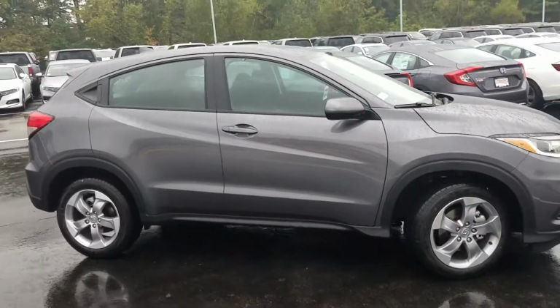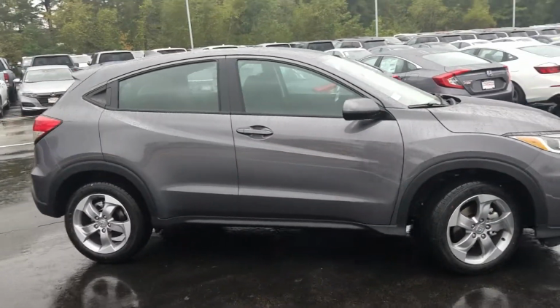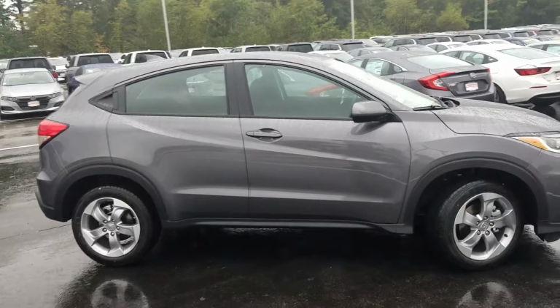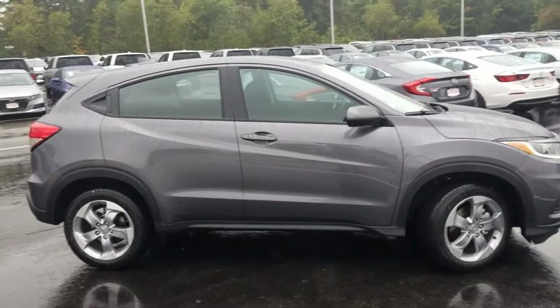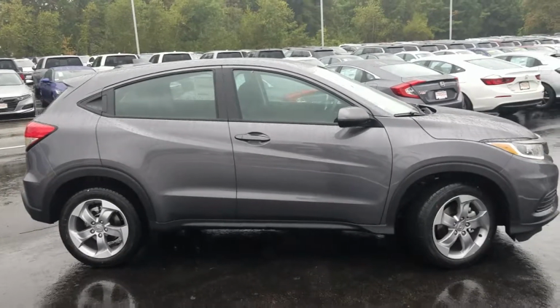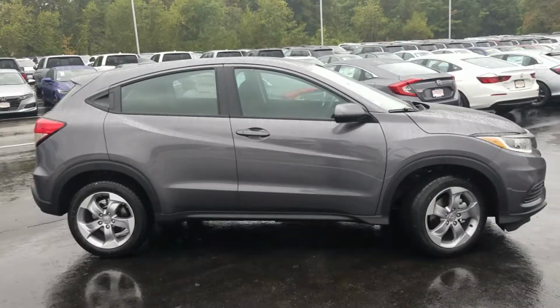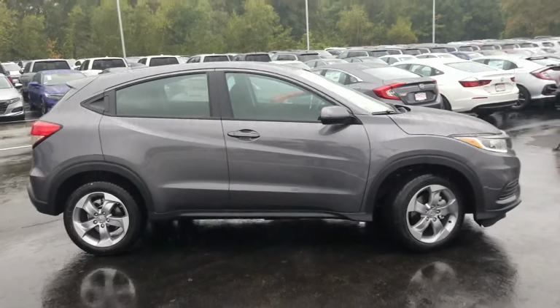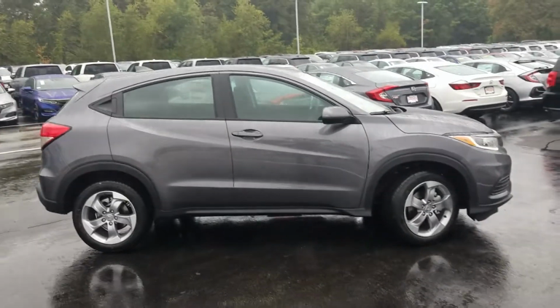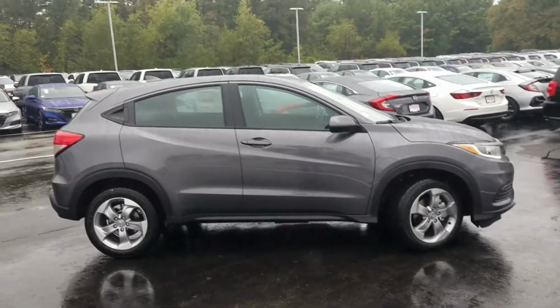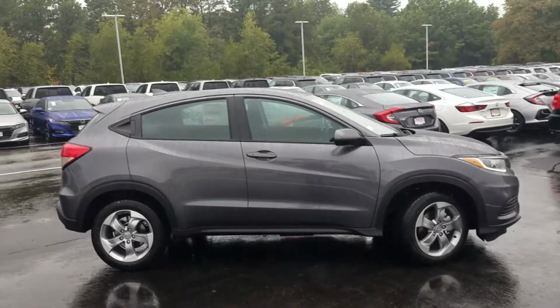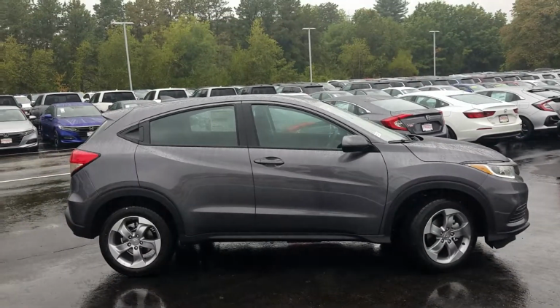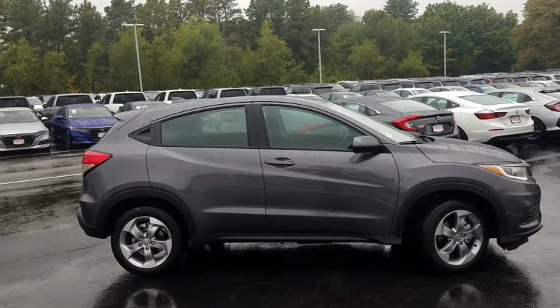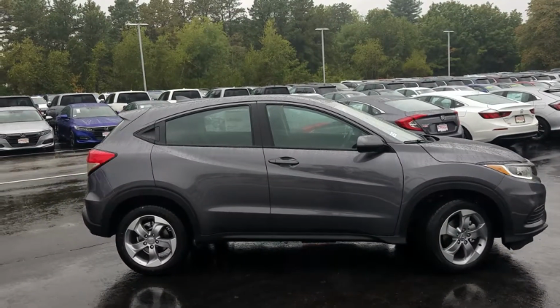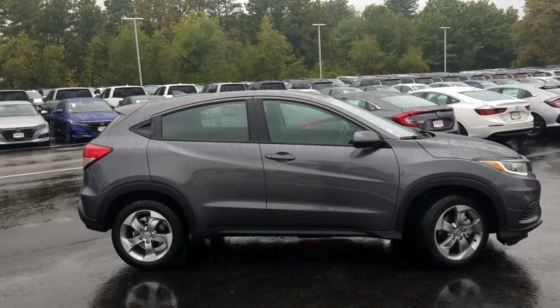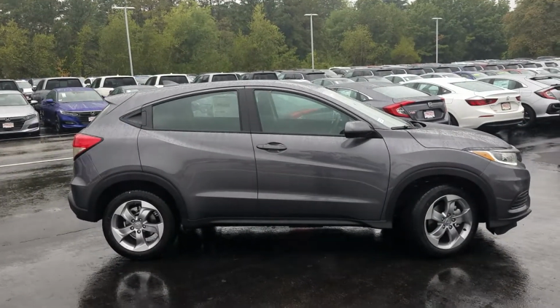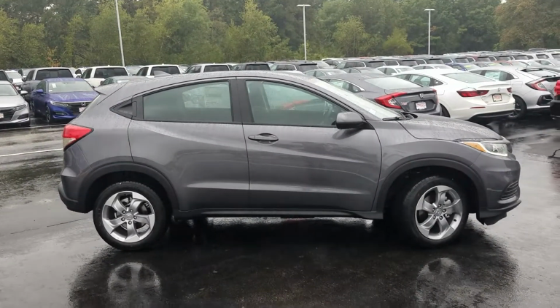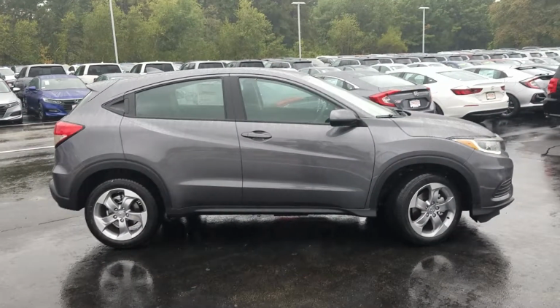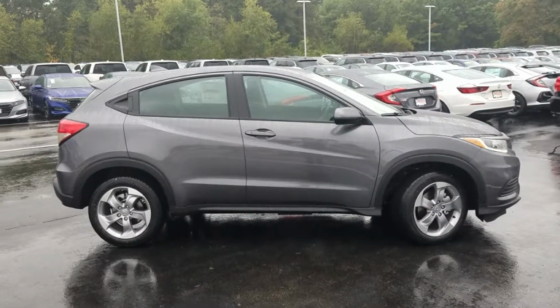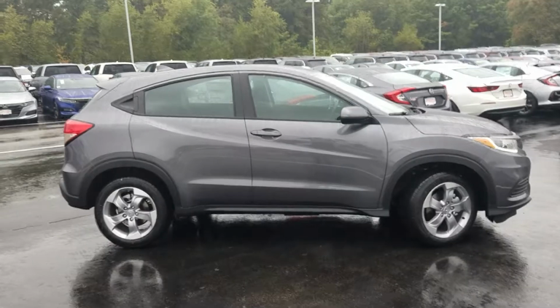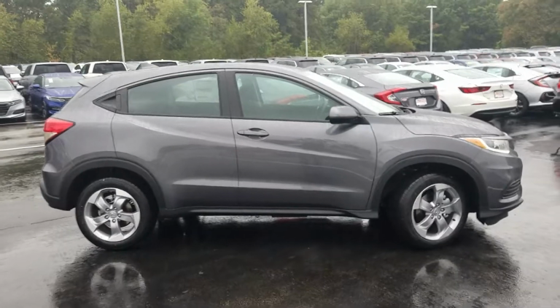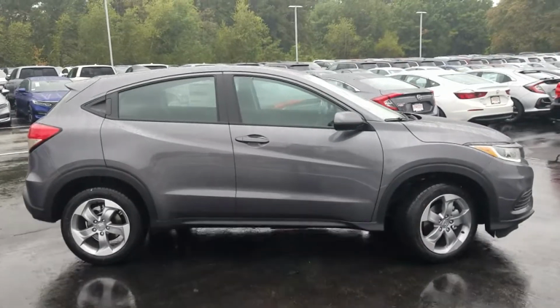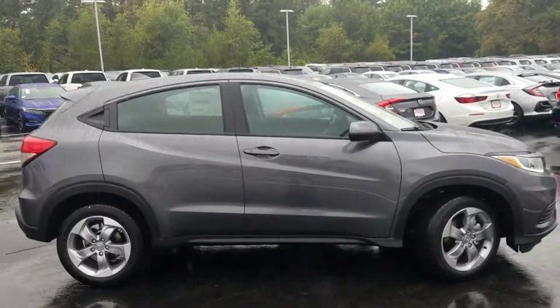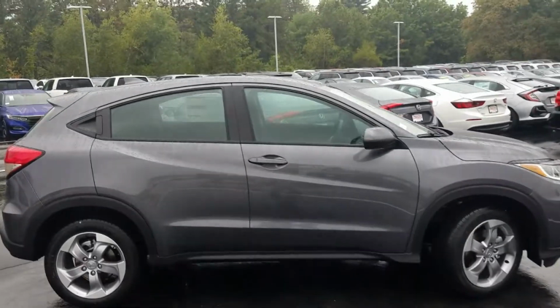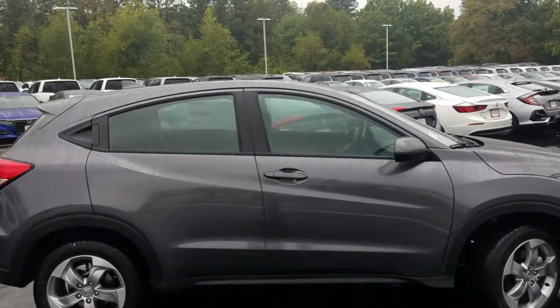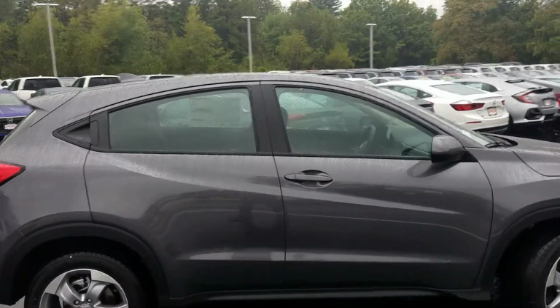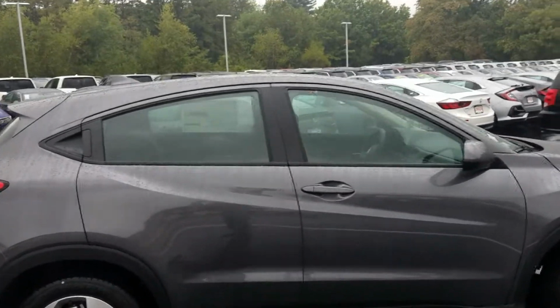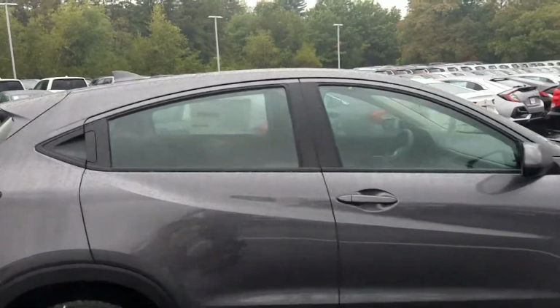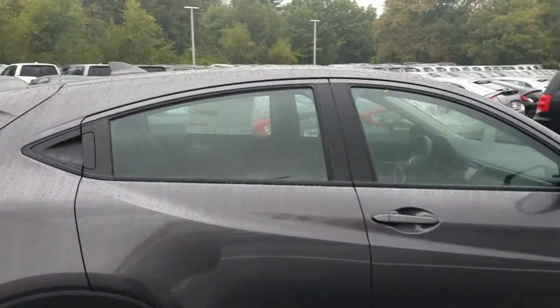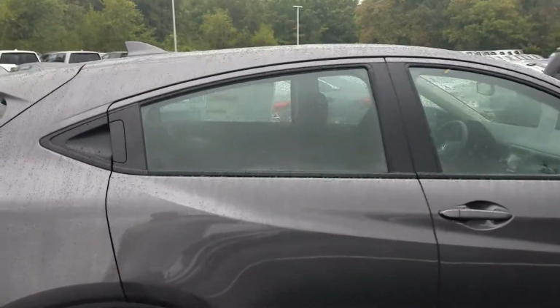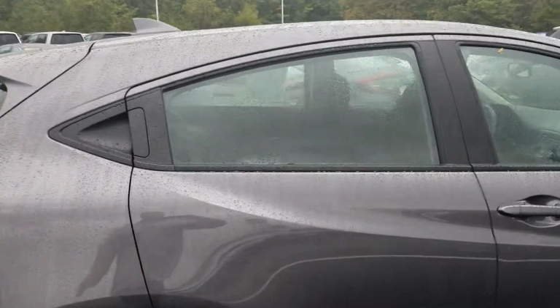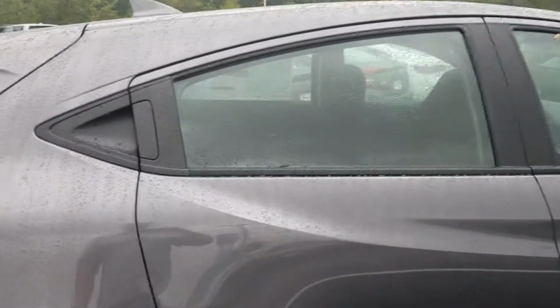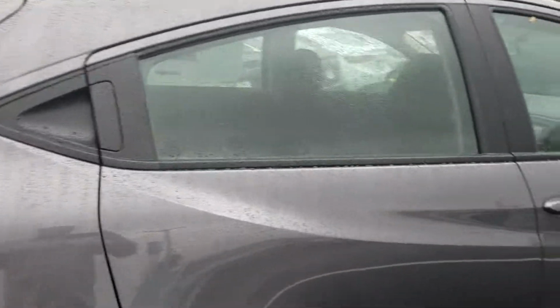You are looking at this HRV because you want all-wheel drive but you also need it to be affordable — that is exactly what we're looking at. This one is in the Modern Steel. It's a gorgeous color.